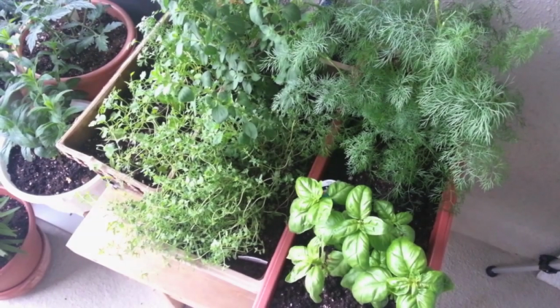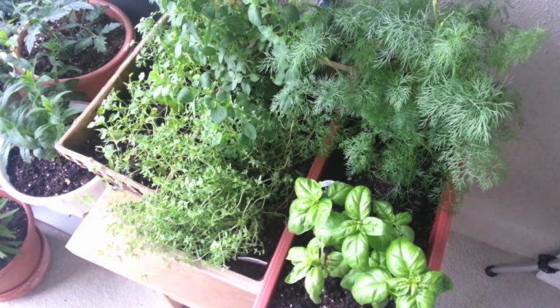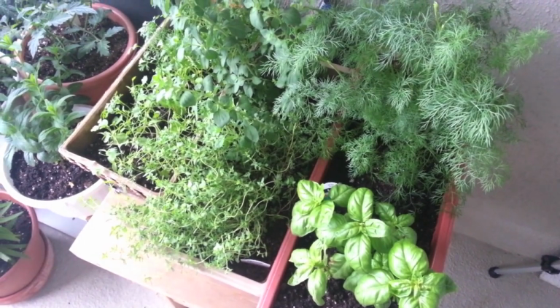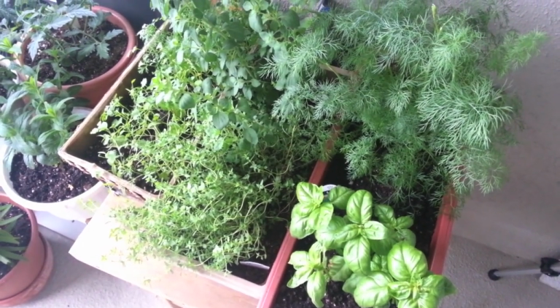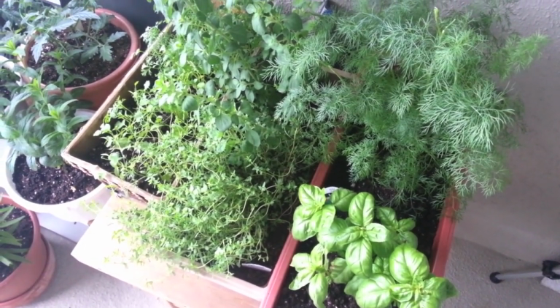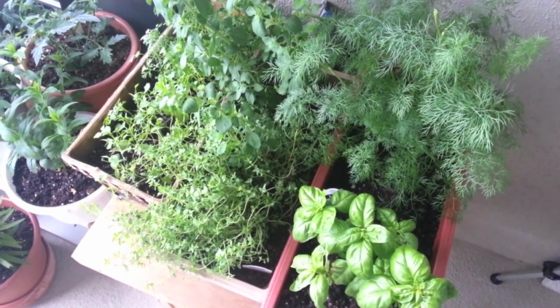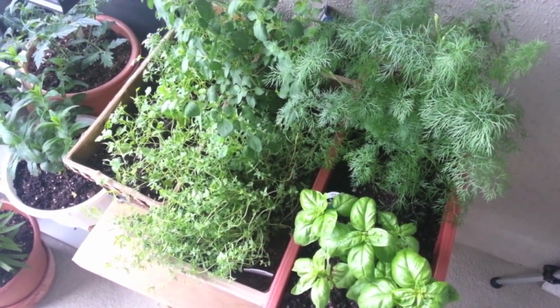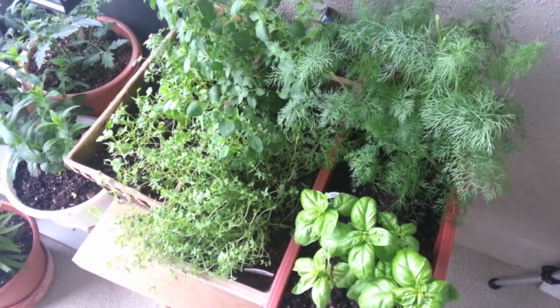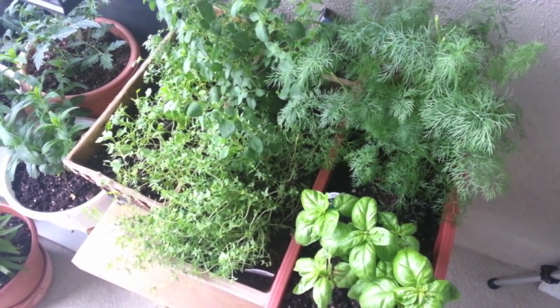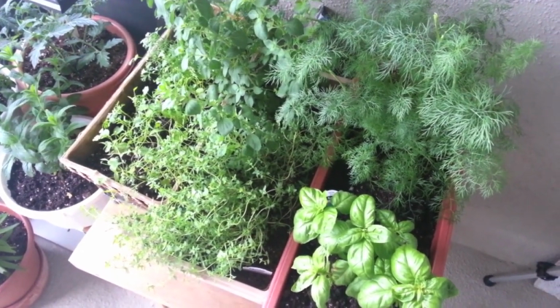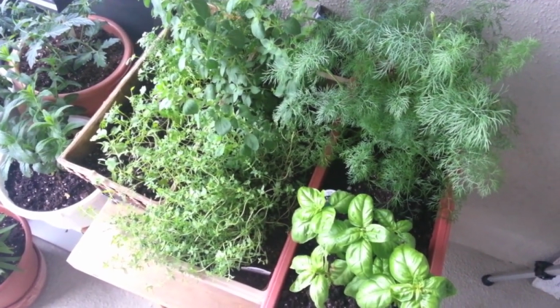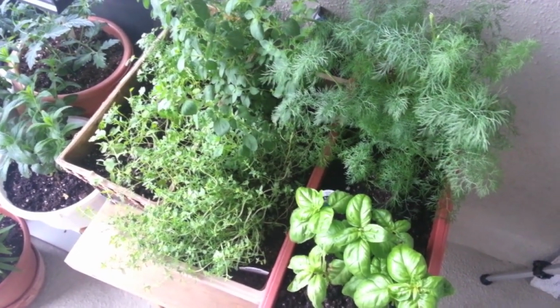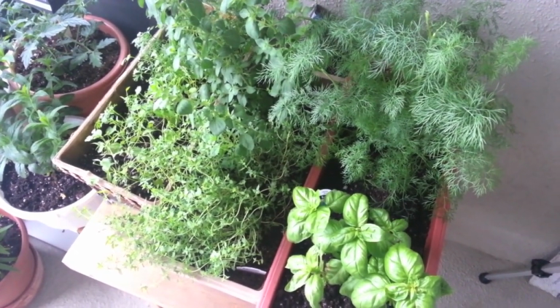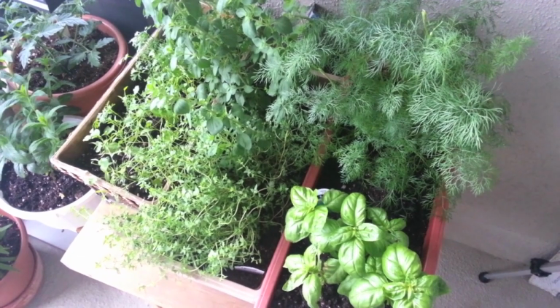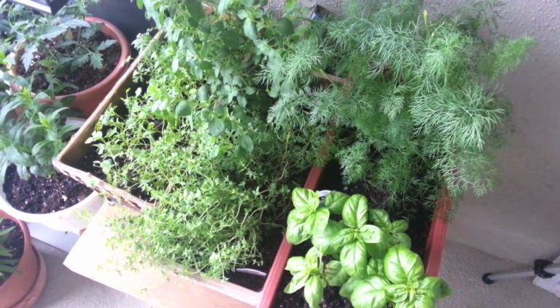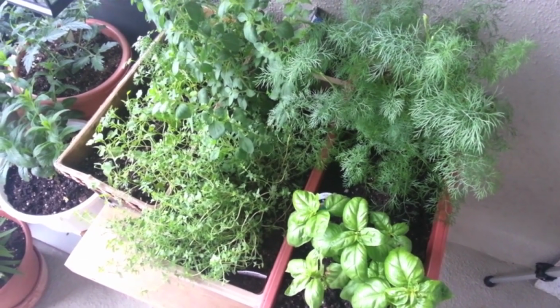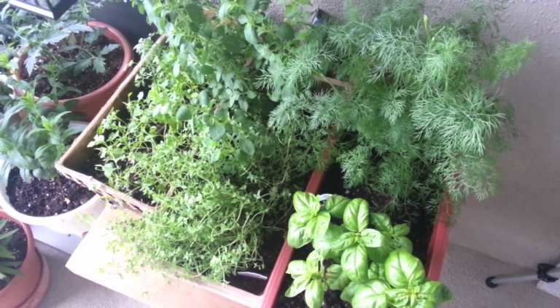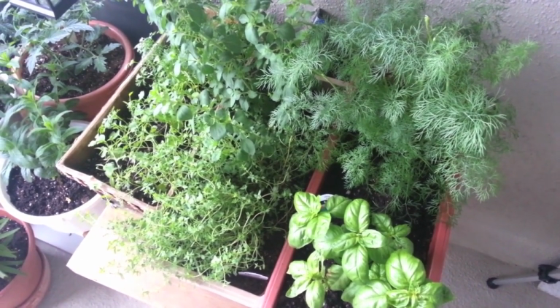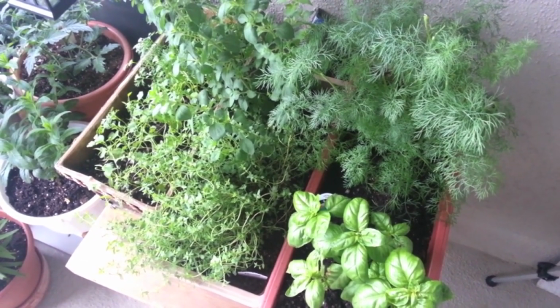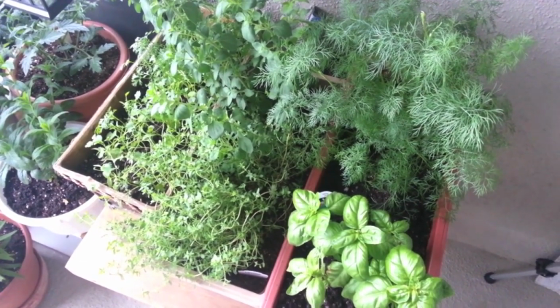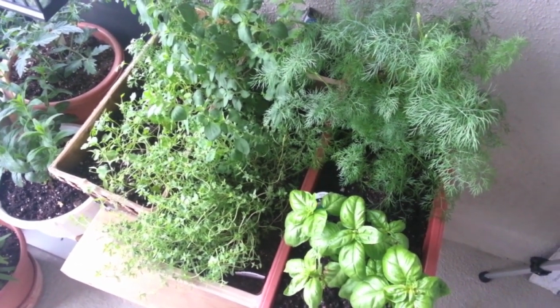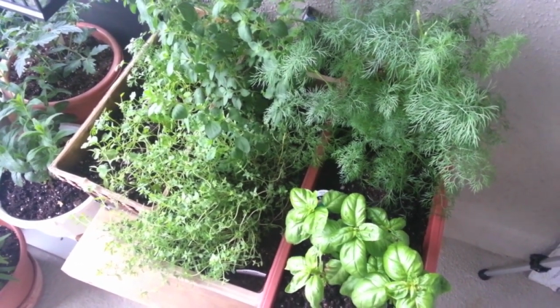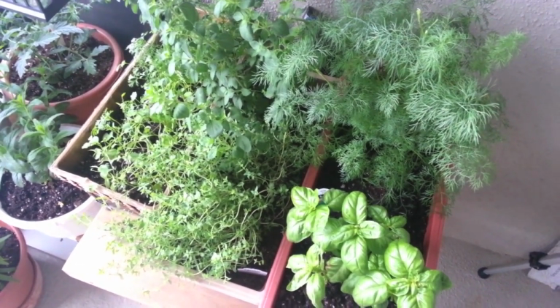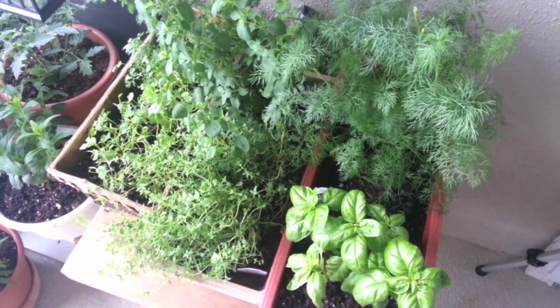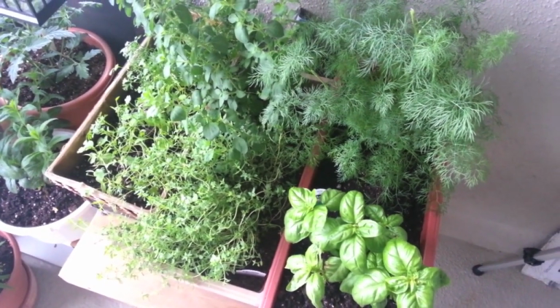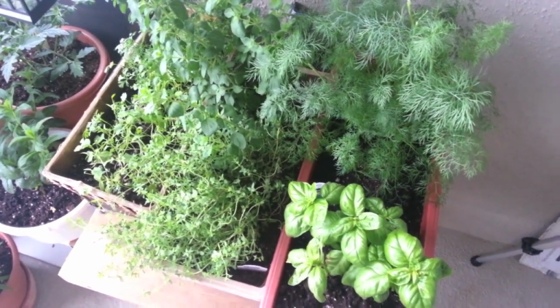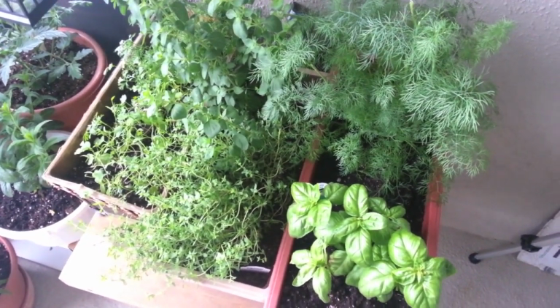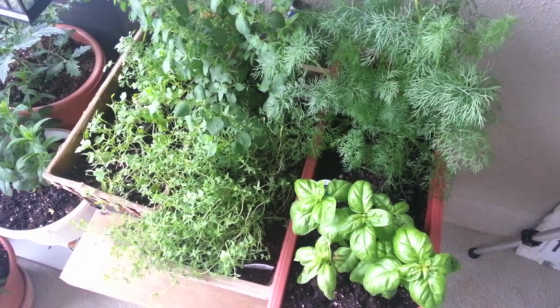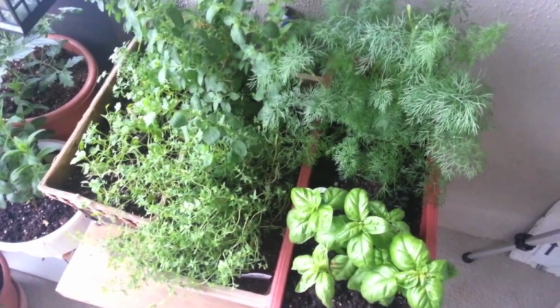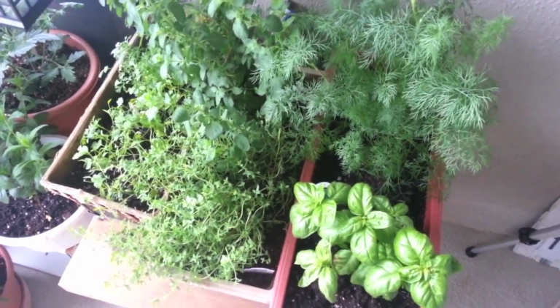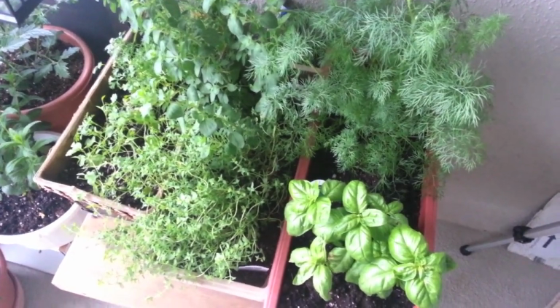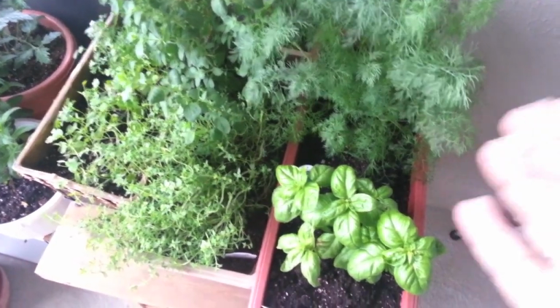Hi, welcome to my video. I wanted to share my herb garden with you. It's something I've been working on for the past couple of weeks, and I'm trying not to kill some herbs on my balcony.